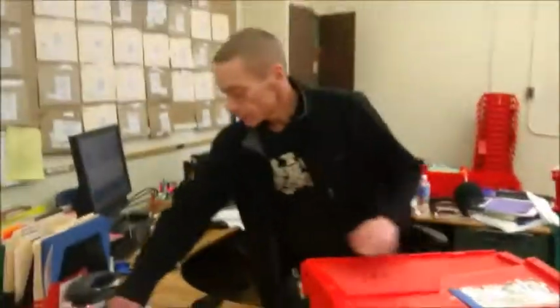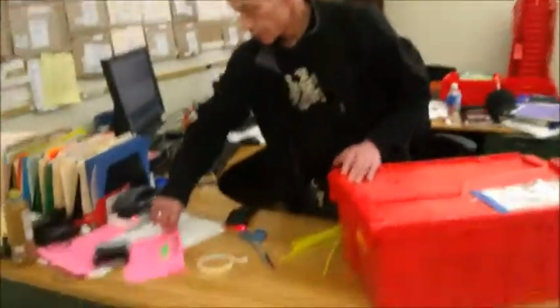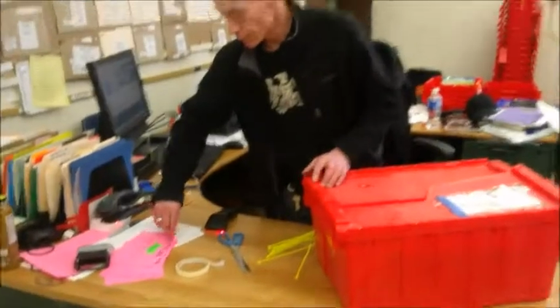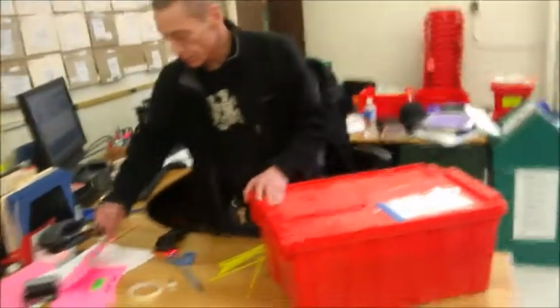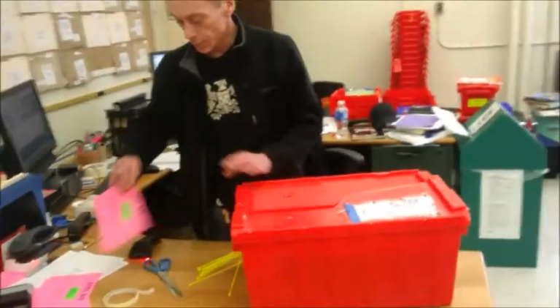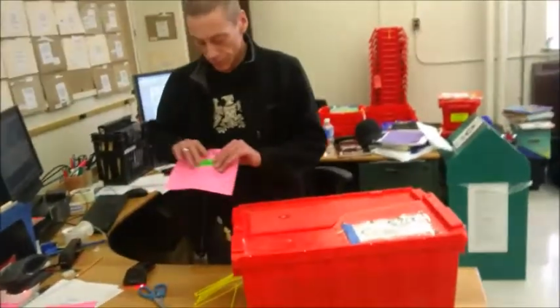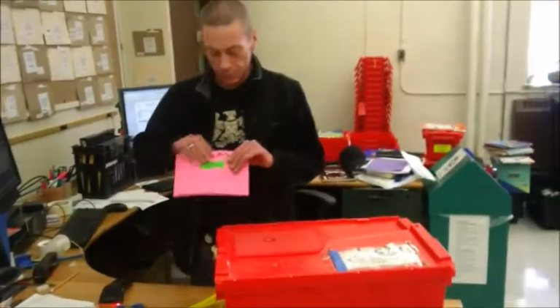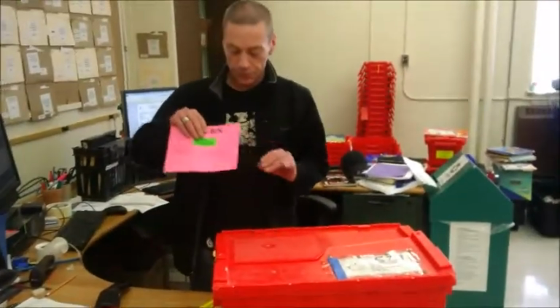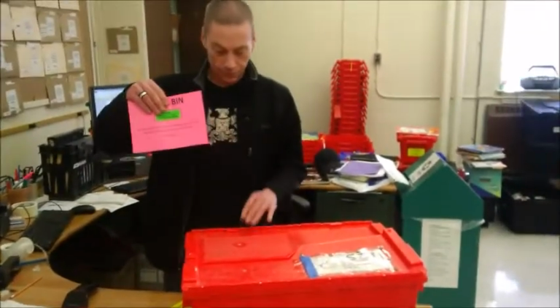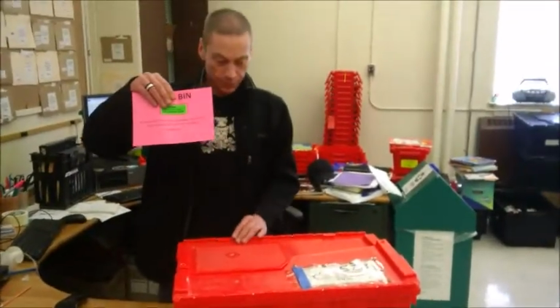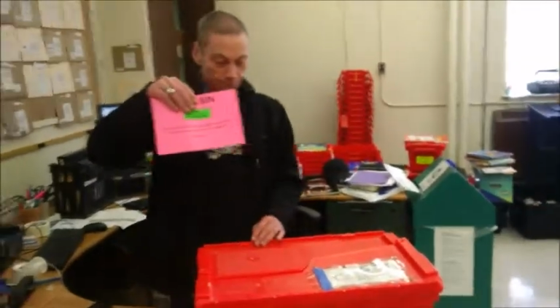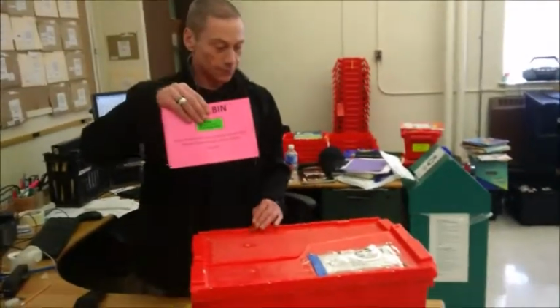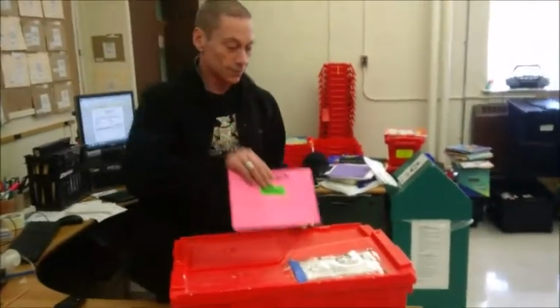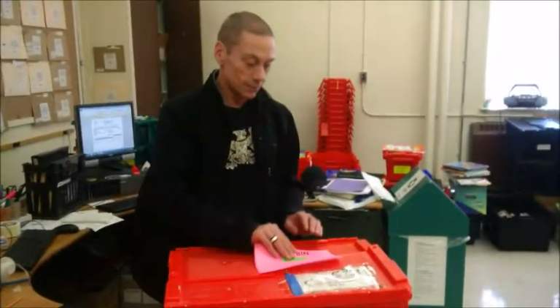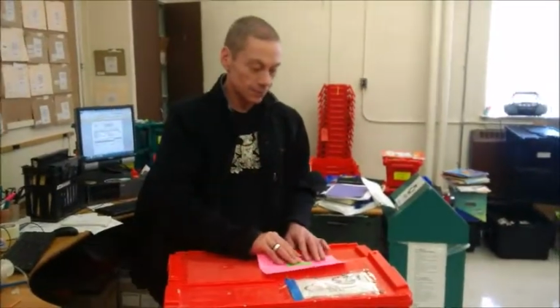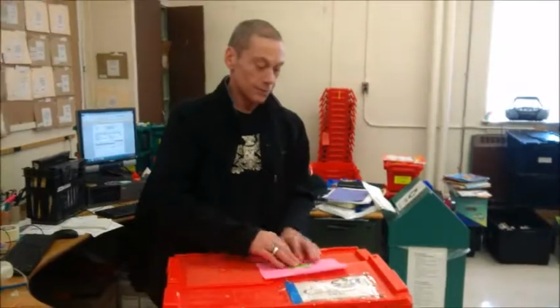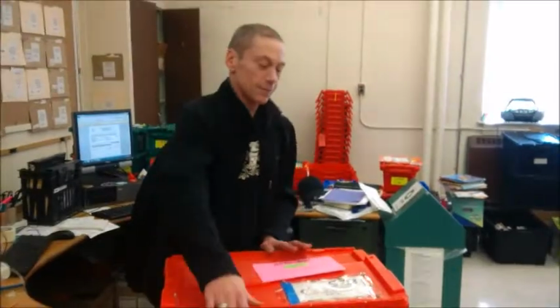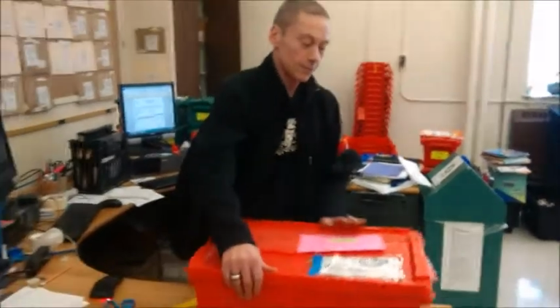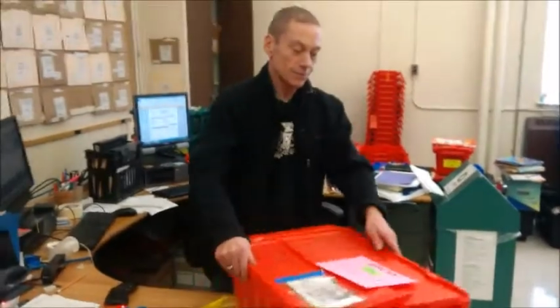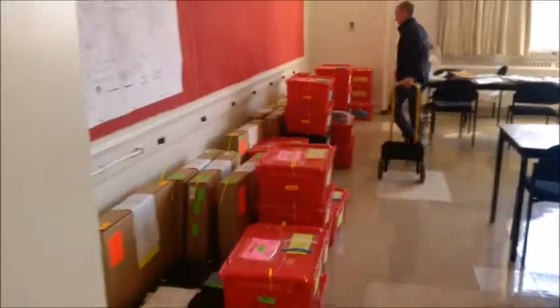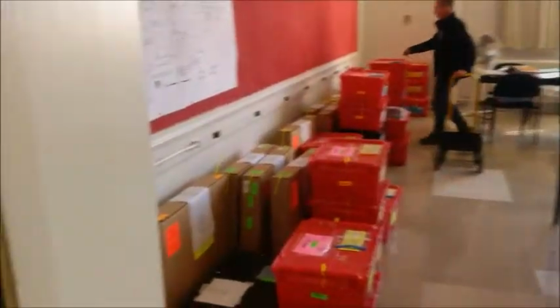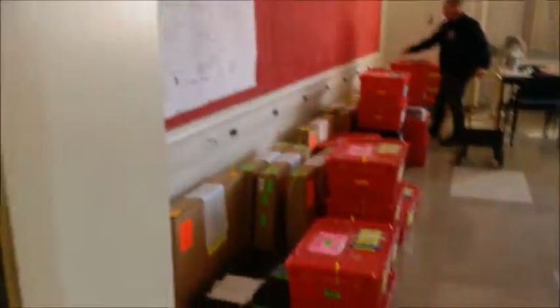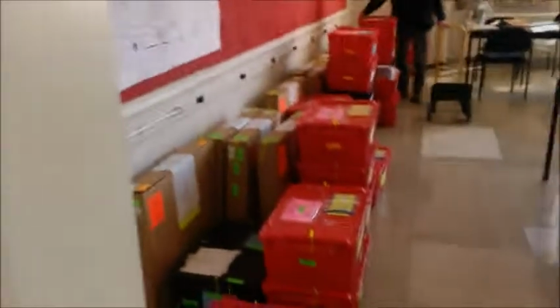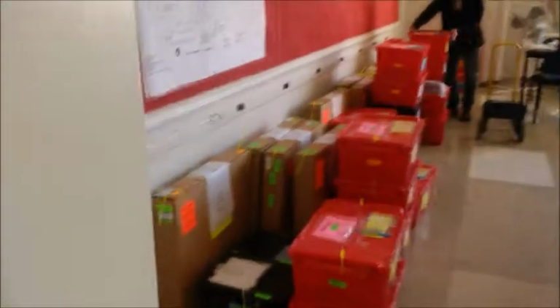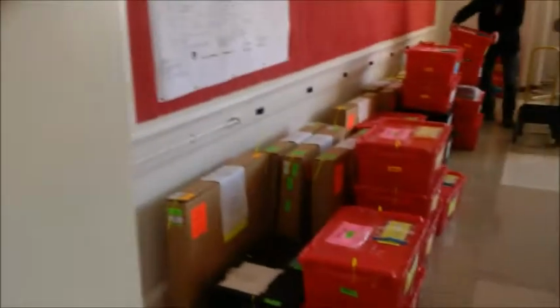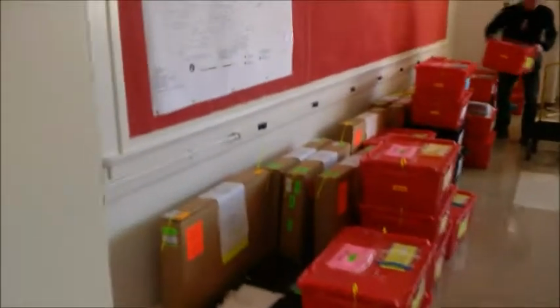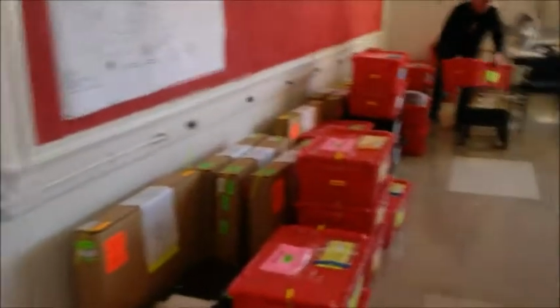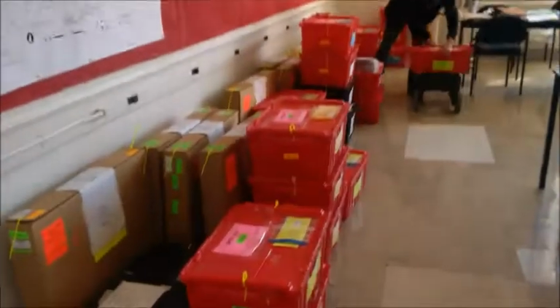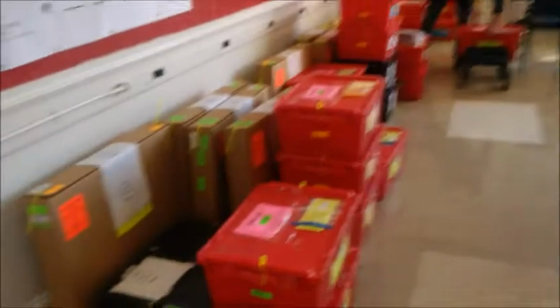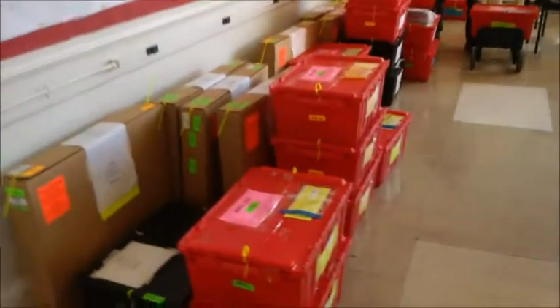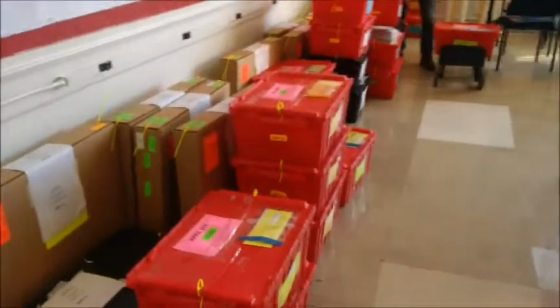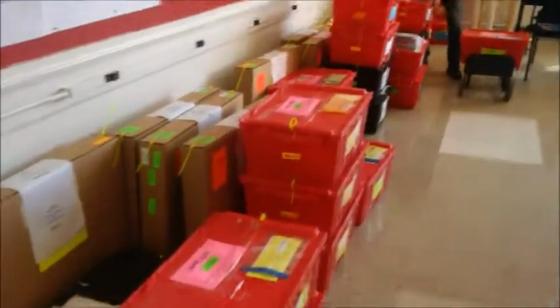On the front and top of the bin there's also a month label, which gives you a clue of what's inside — it tells you what the character education theme is for the month.